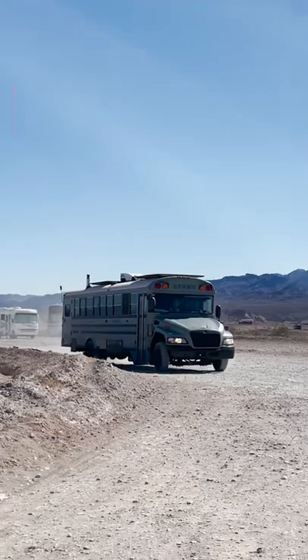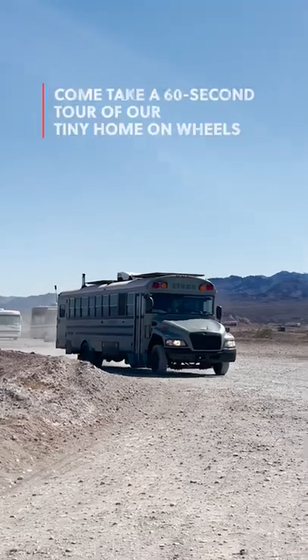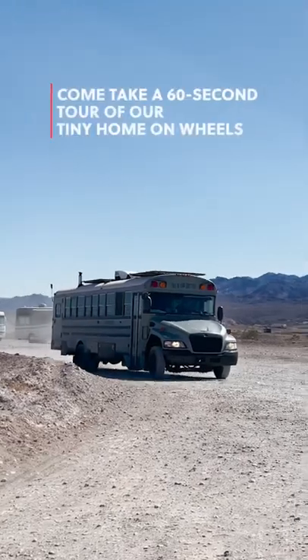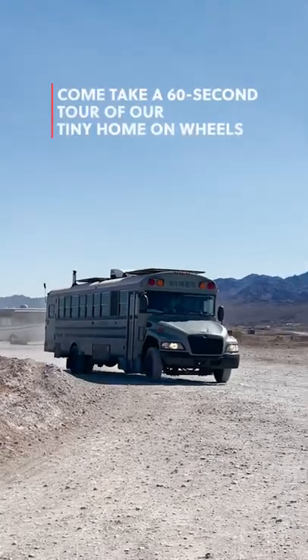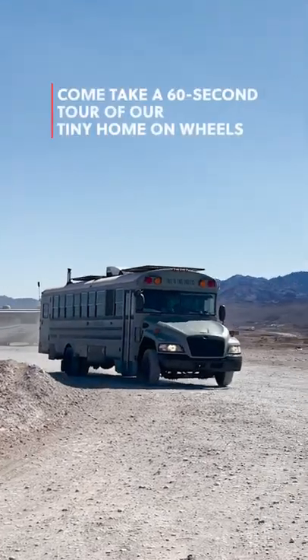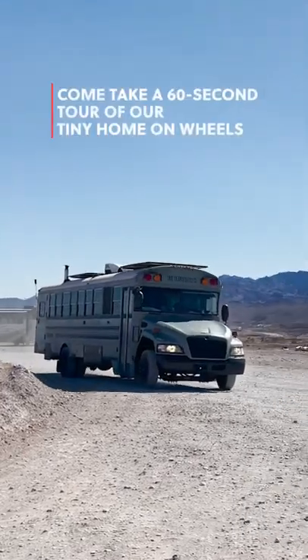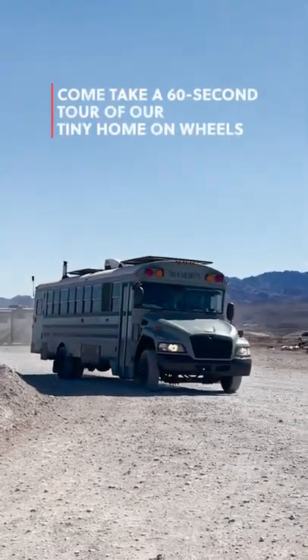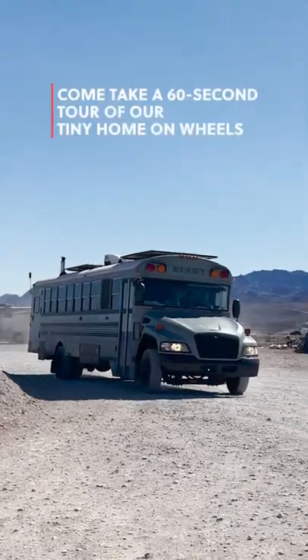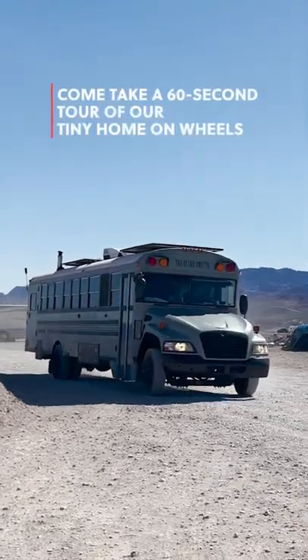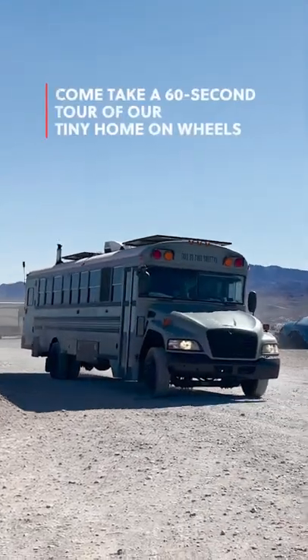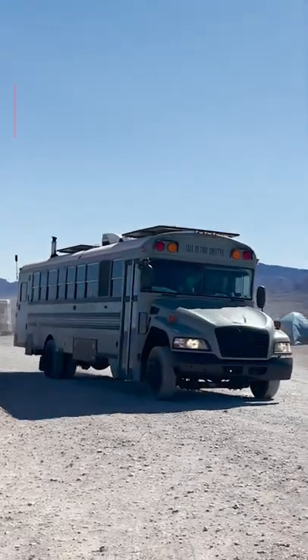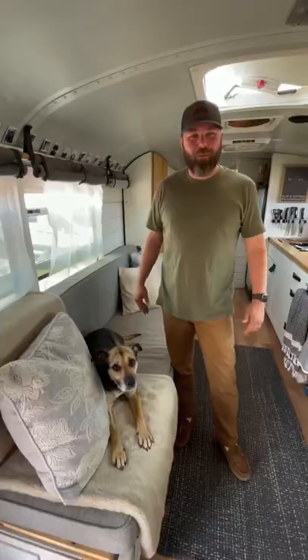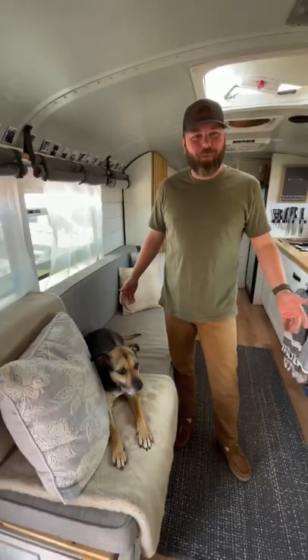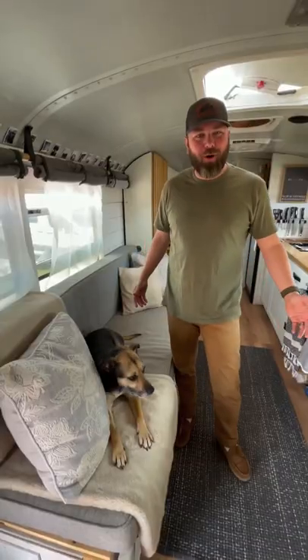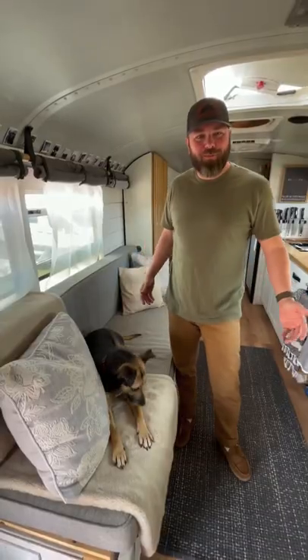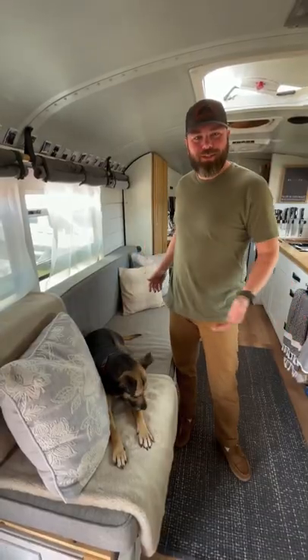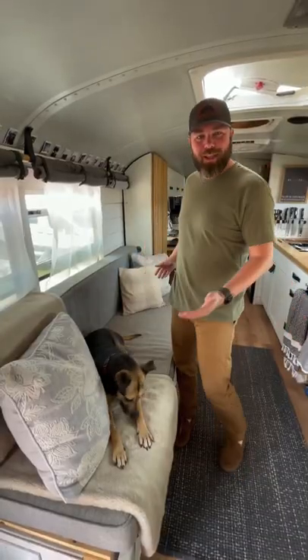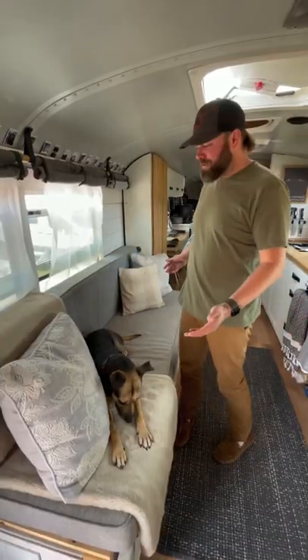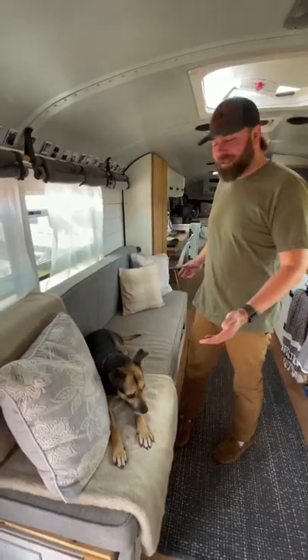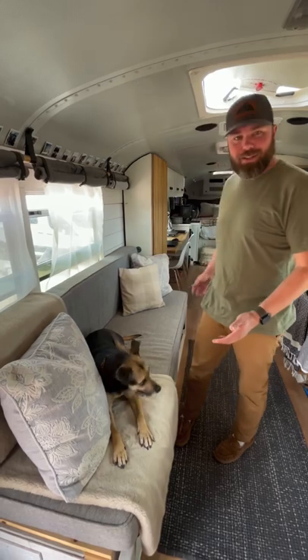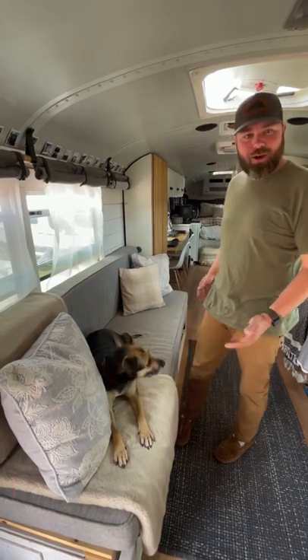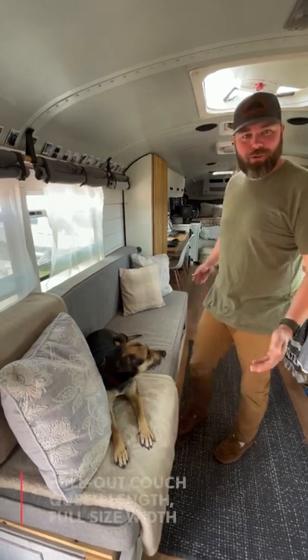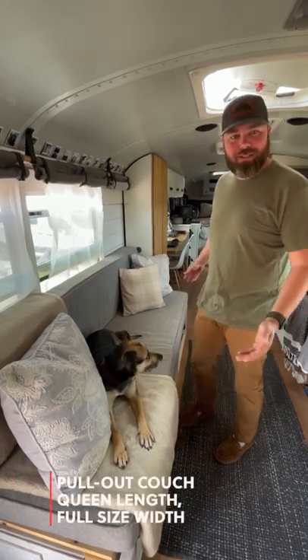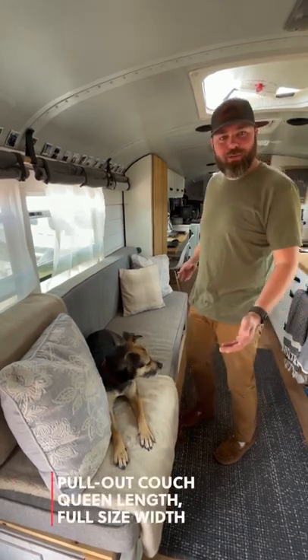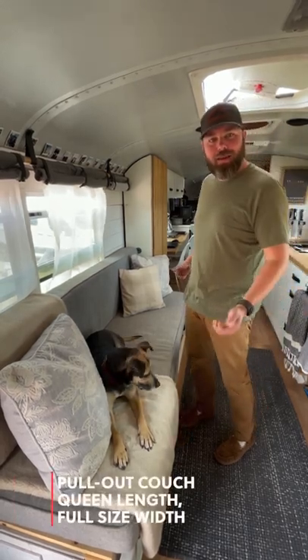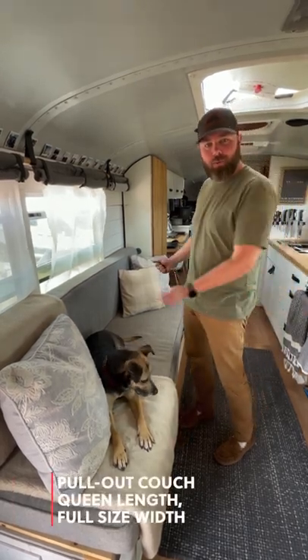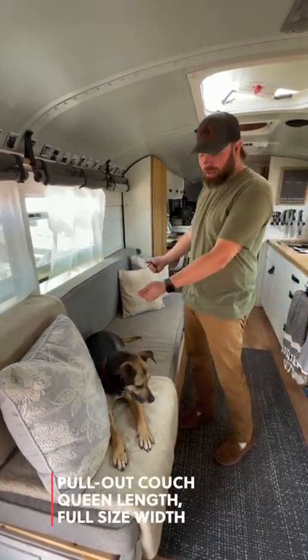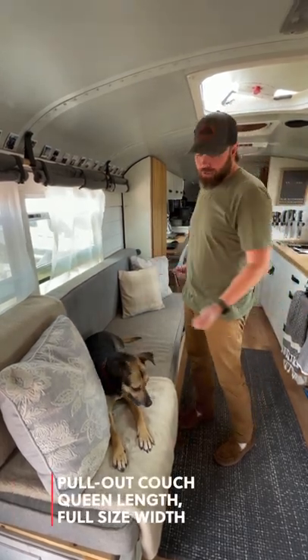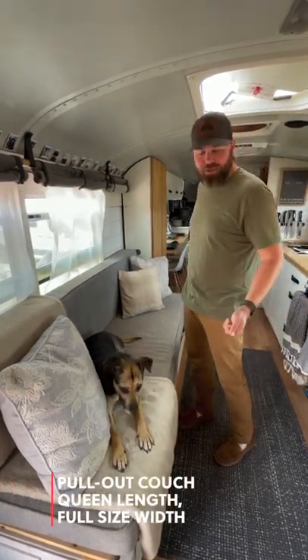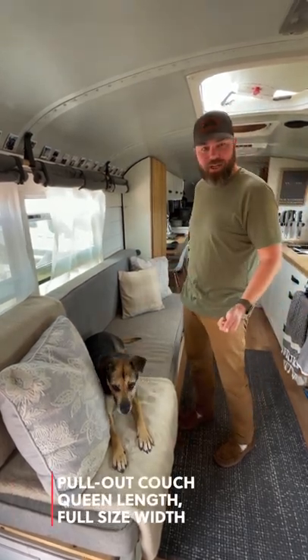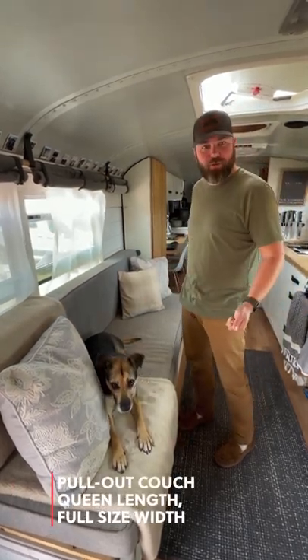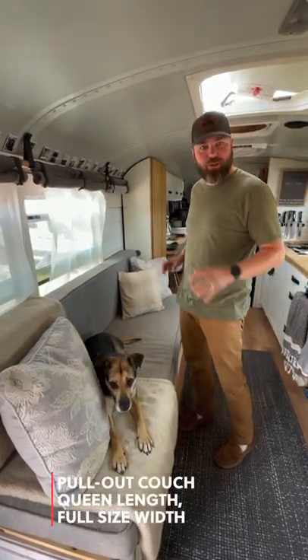Come take a 60-second tour of our tiny home on wheels. Welcome to our home. This is our couch — it's as long as a queen-size bed, and it pulls out almost the size of a full-size.